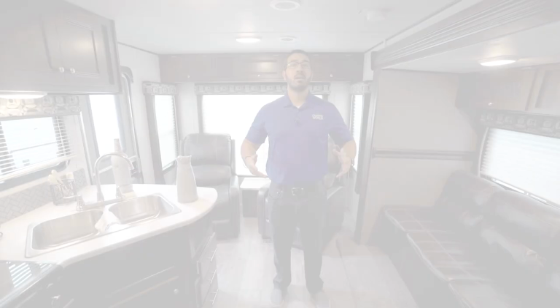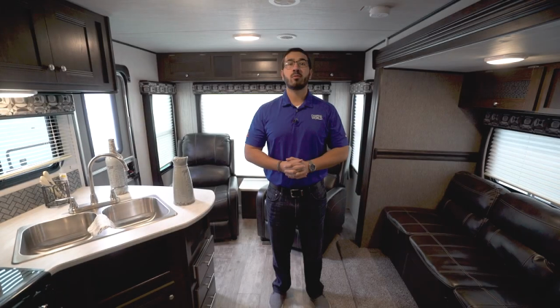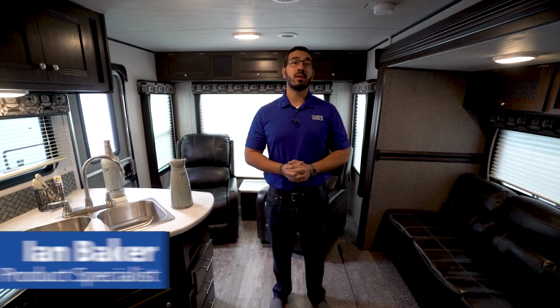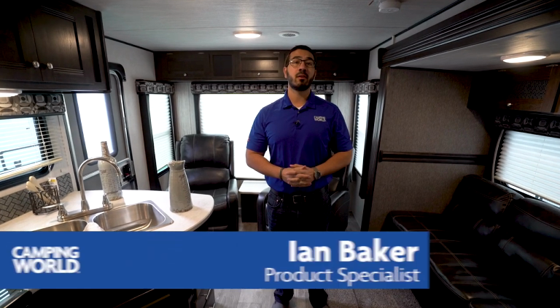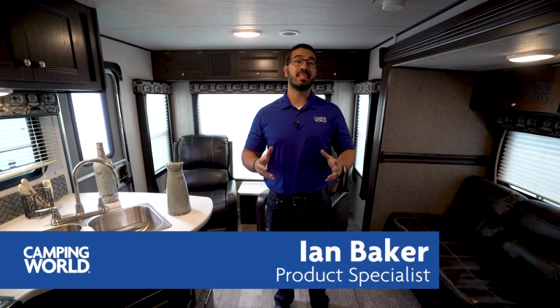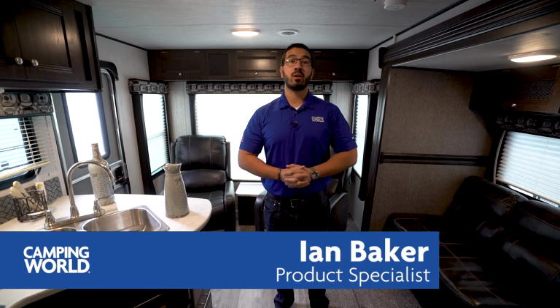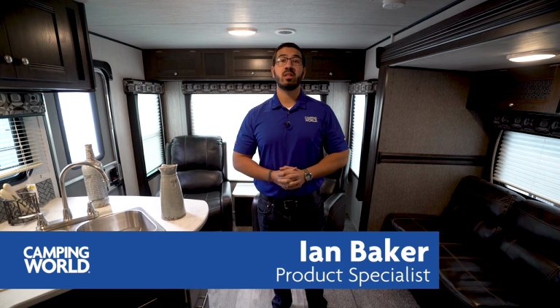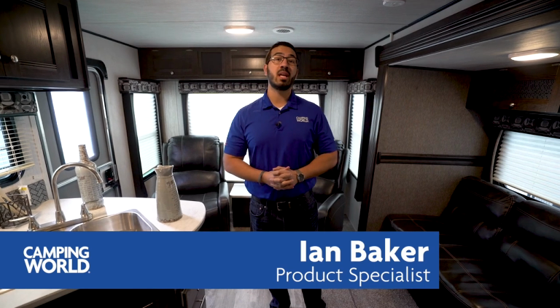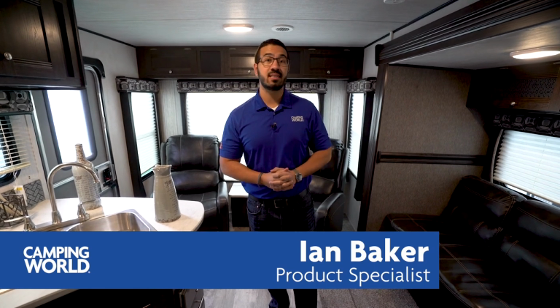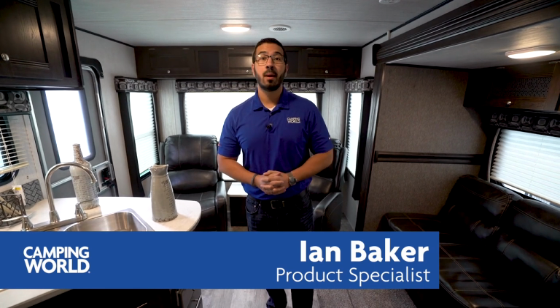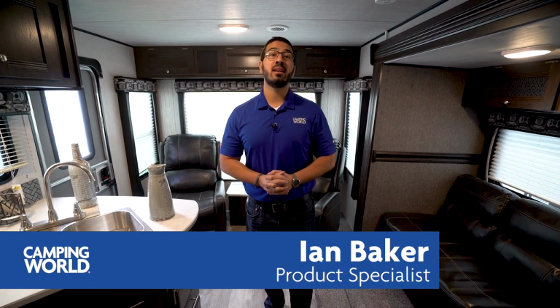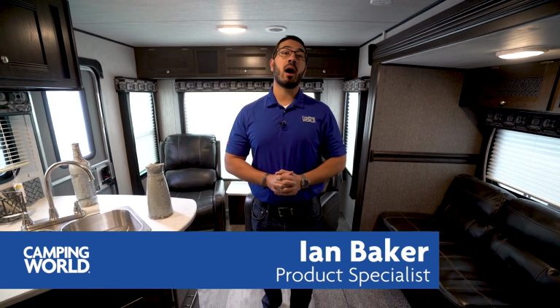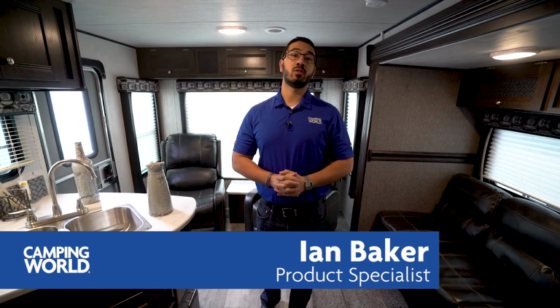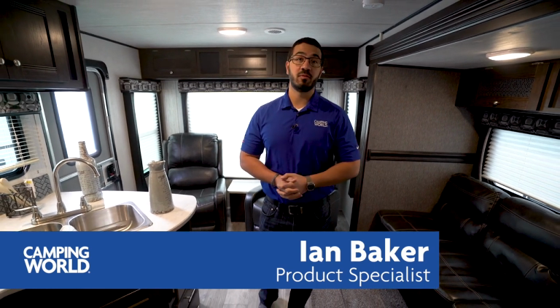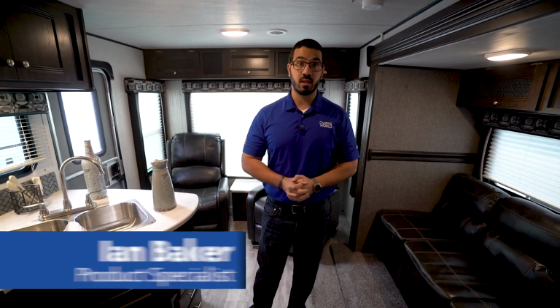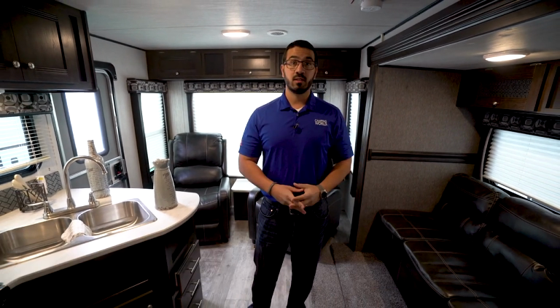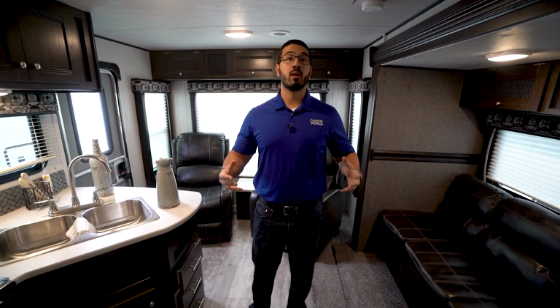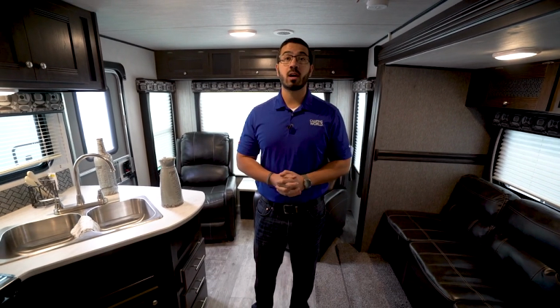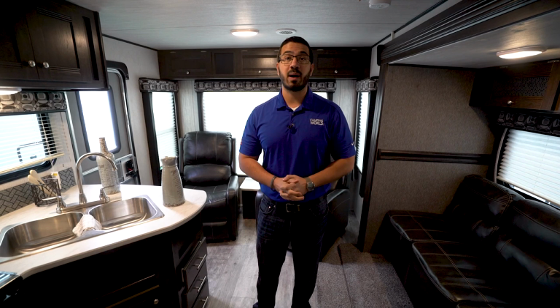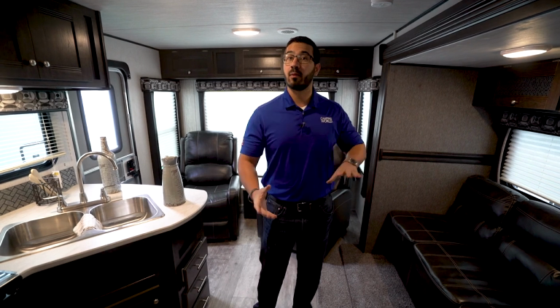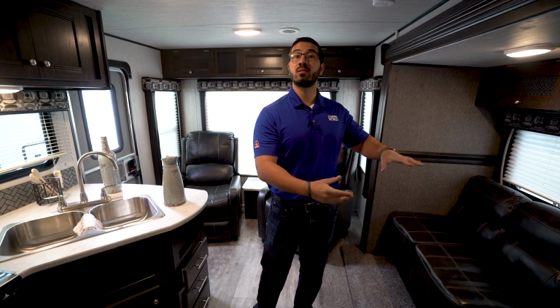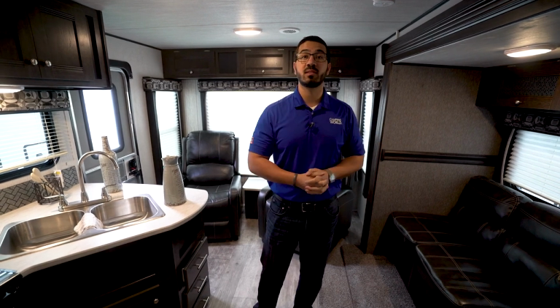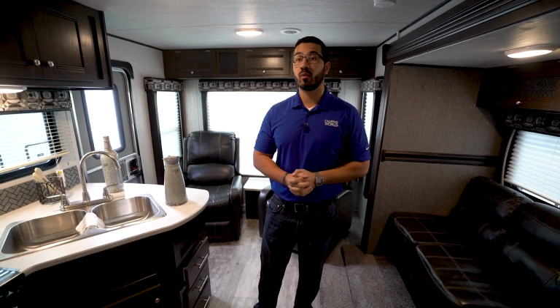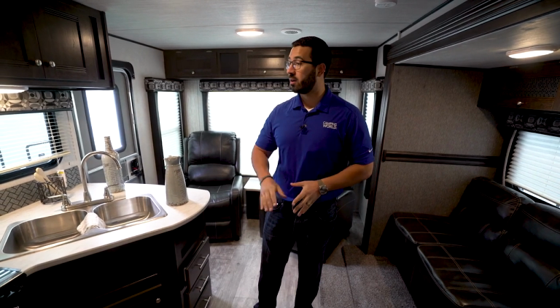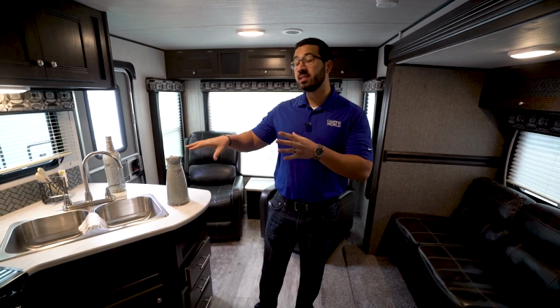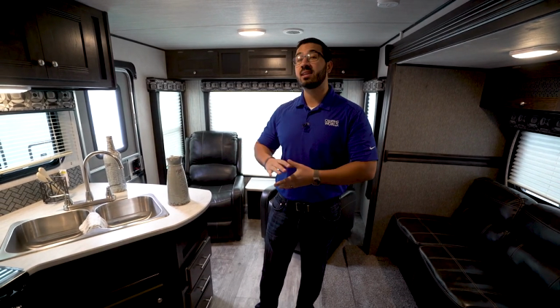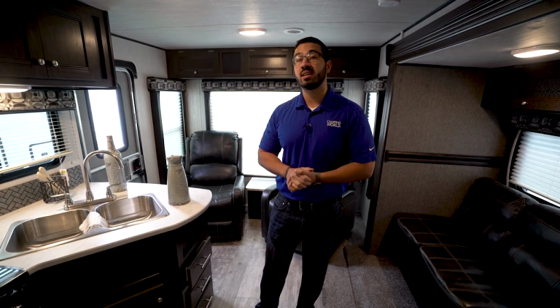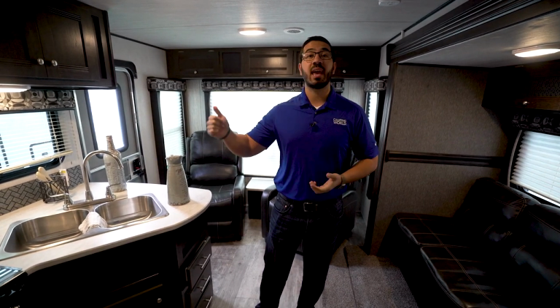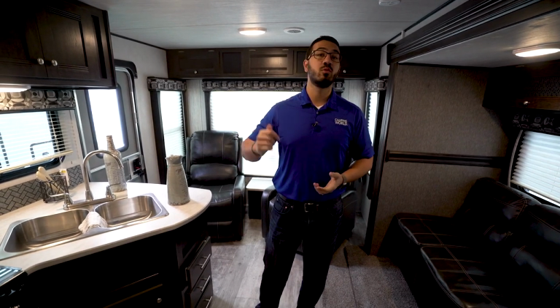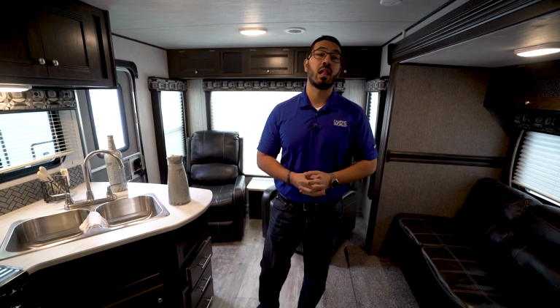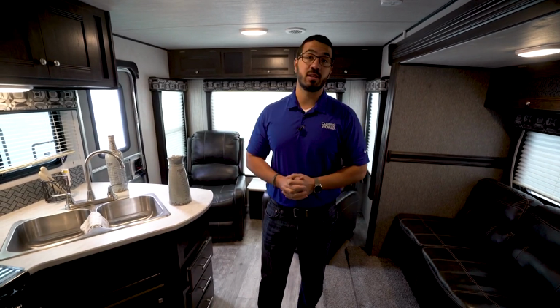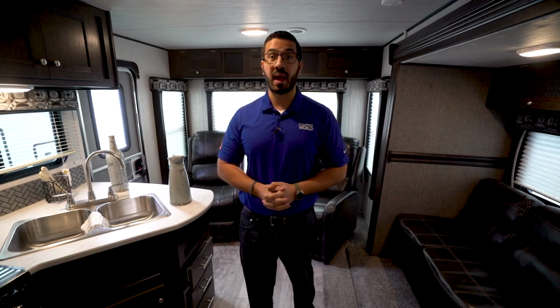Hi folks, I'm Ian Baker and today we're going to go over the 2019 Pioneer RL250. This is a rear living couples model. You have a big super slide over here, a decent sized kitchen, and two recliners in the back.